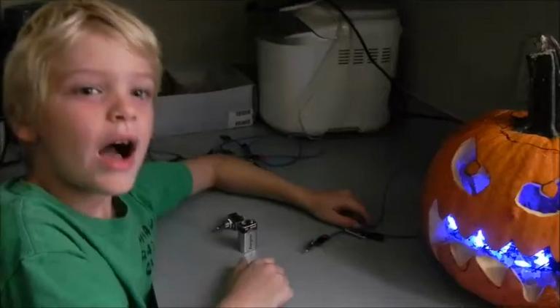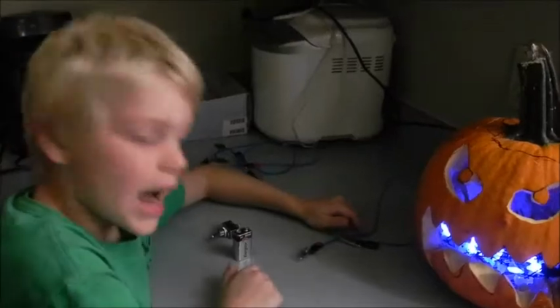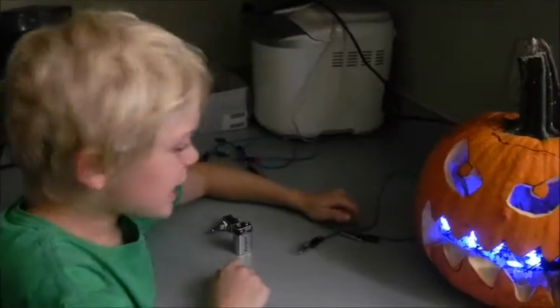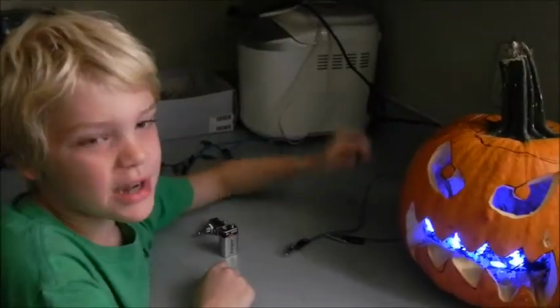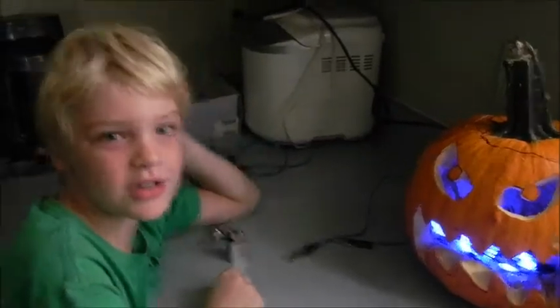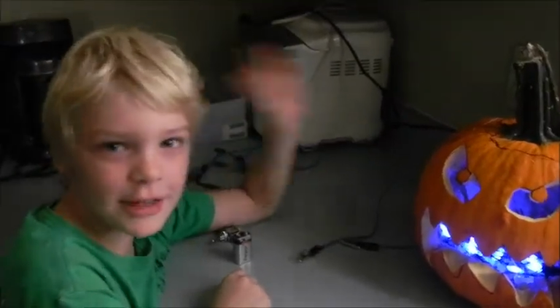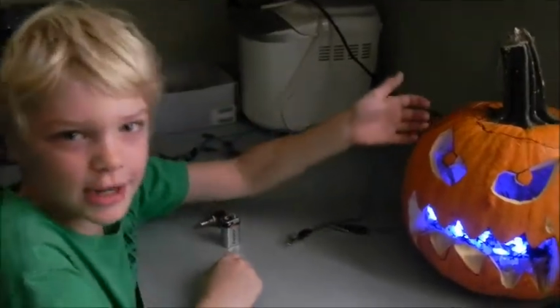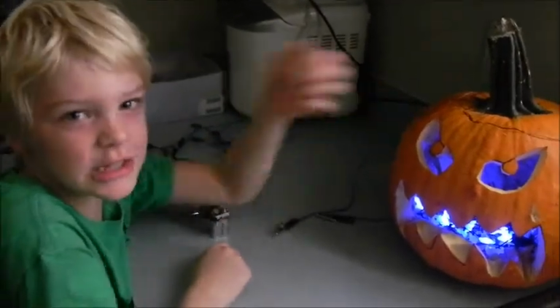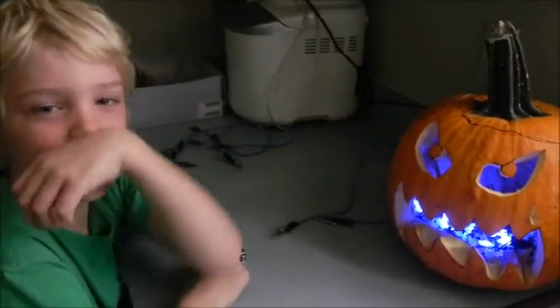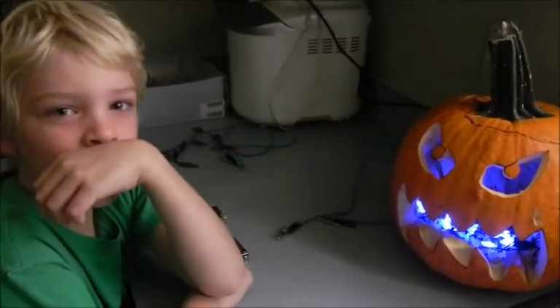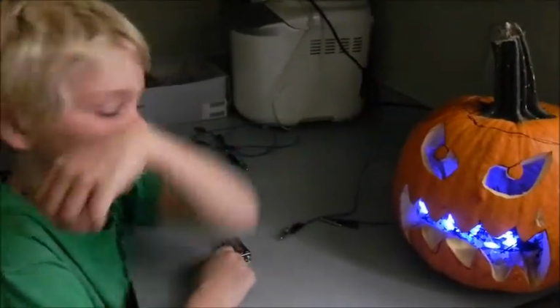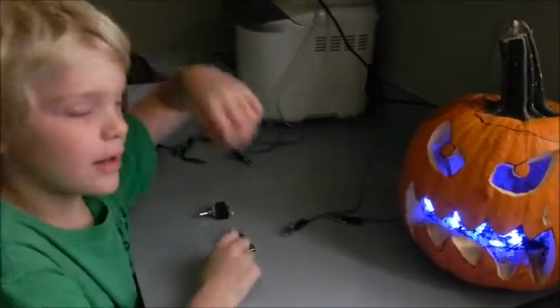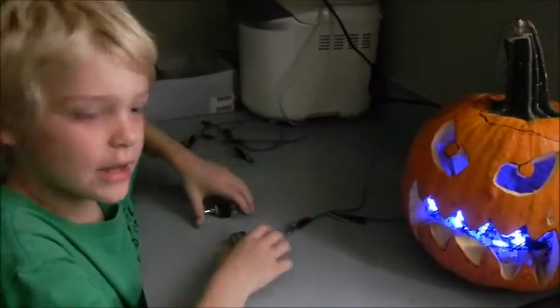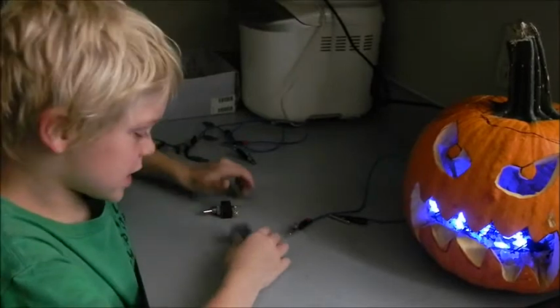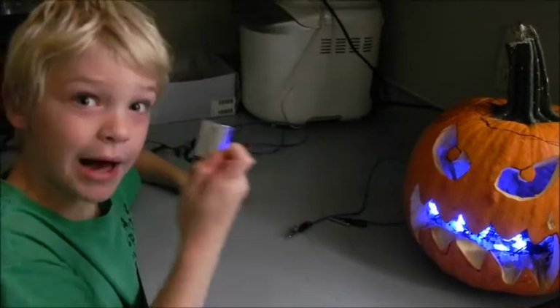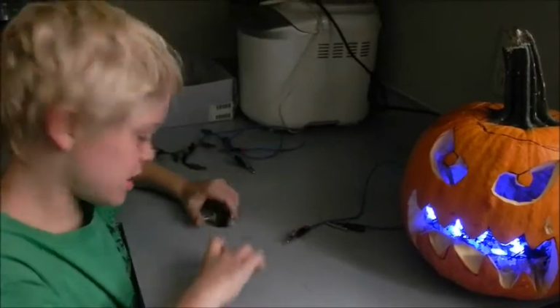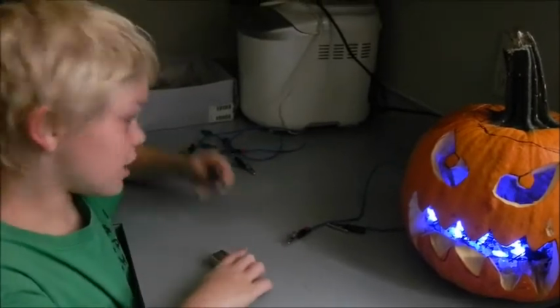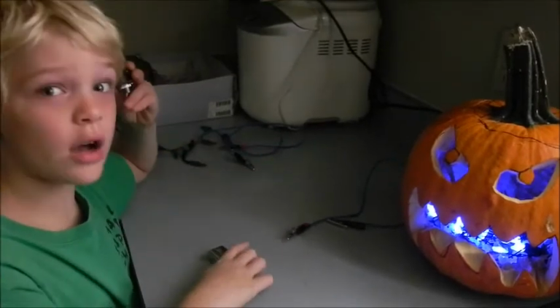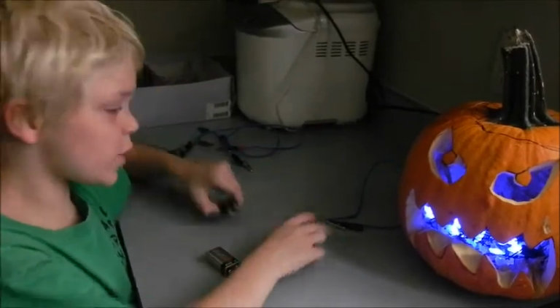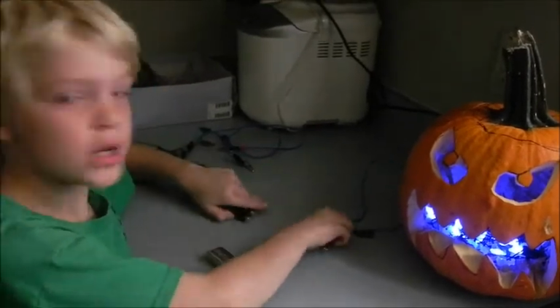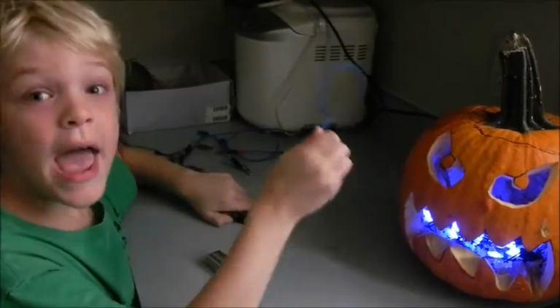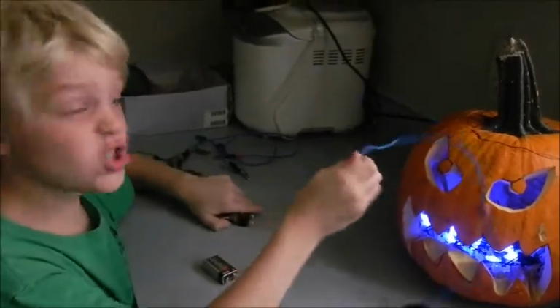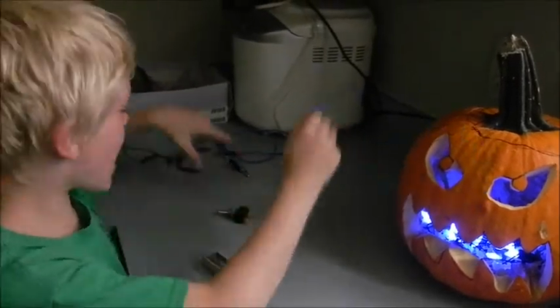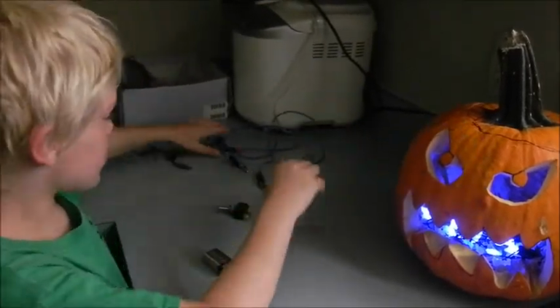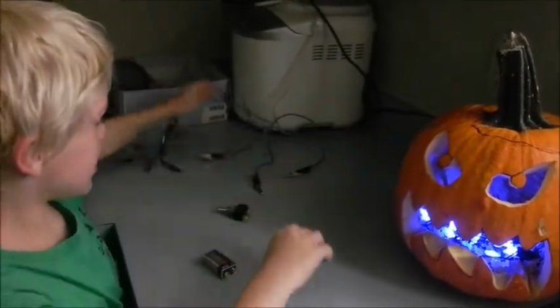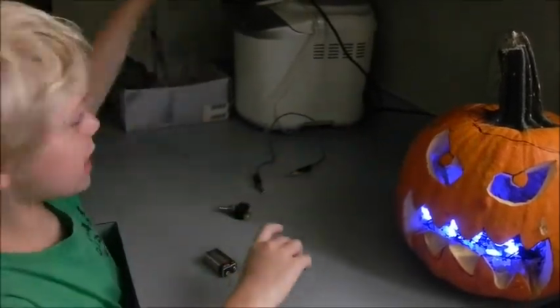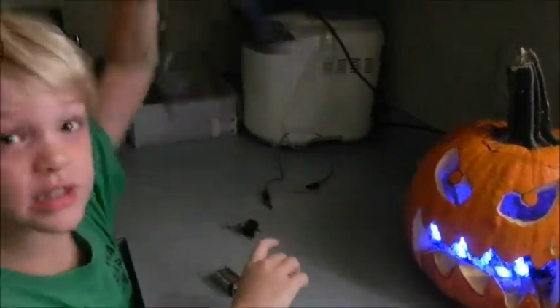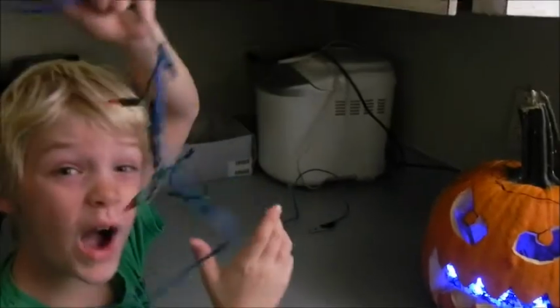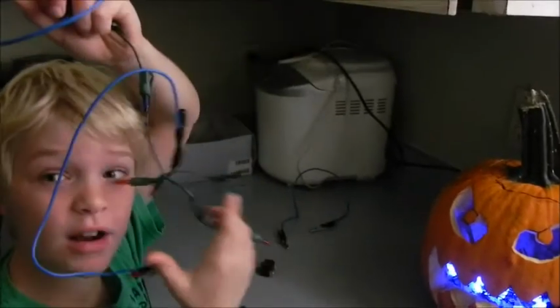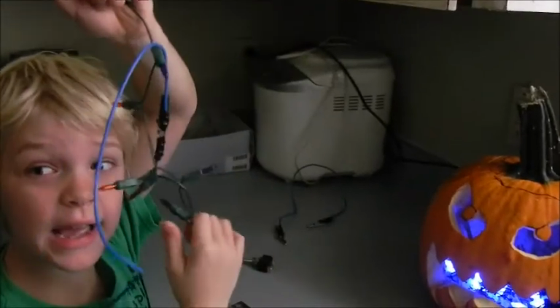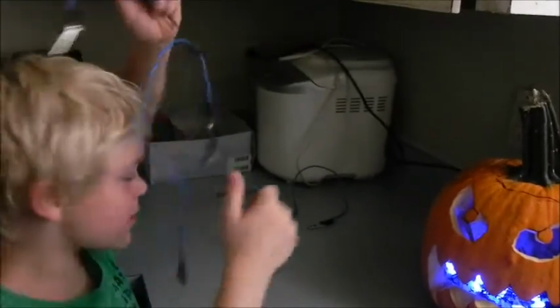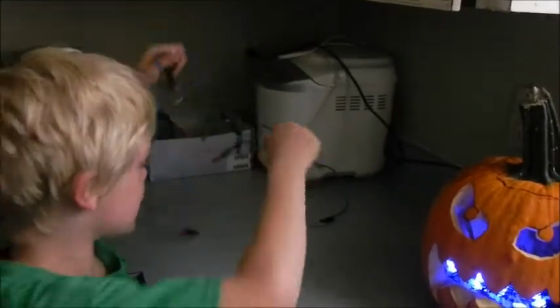Hi, my name is Connor Sutherland. Right here is Jack. Right here we've got battery, toggle switch, extra wire. Right here we've got some wire and some lights.